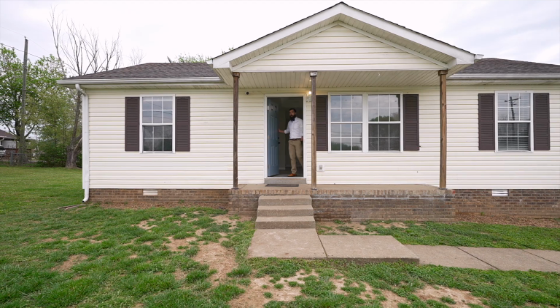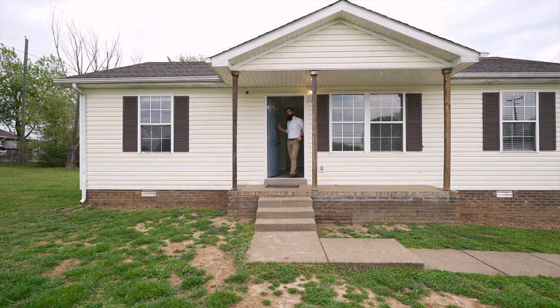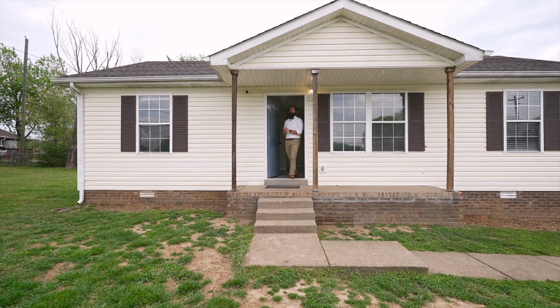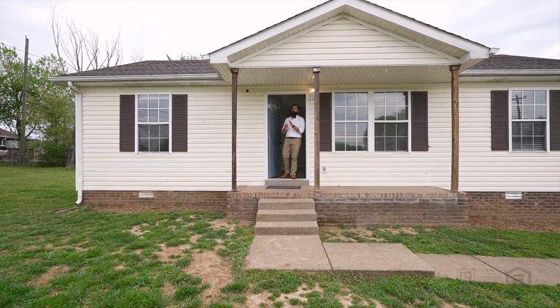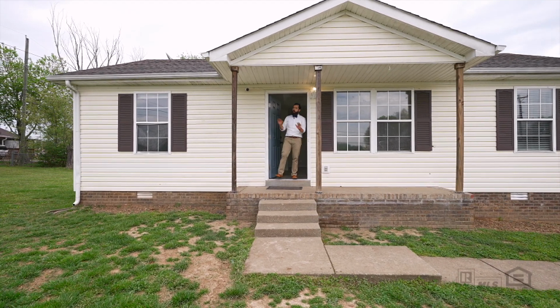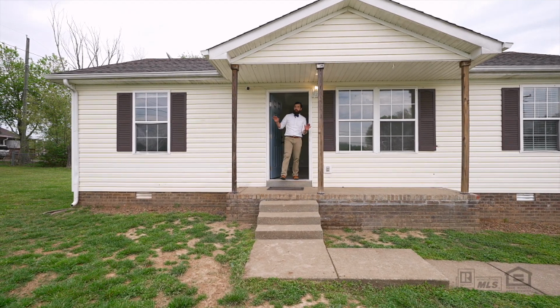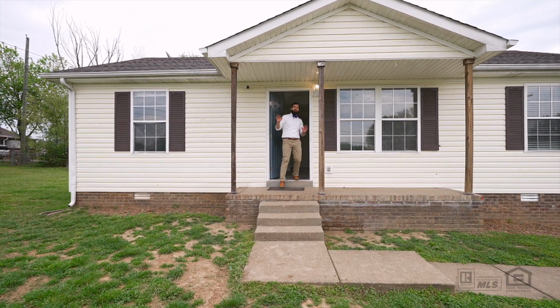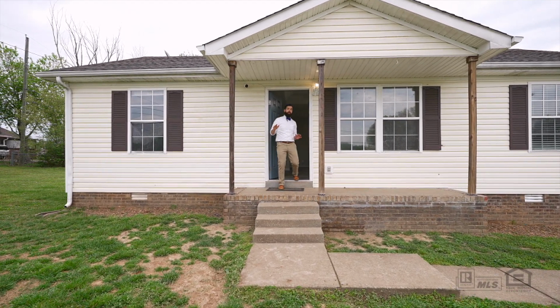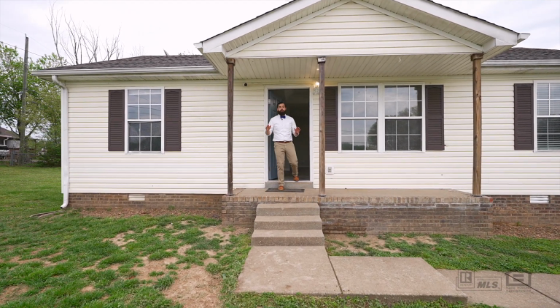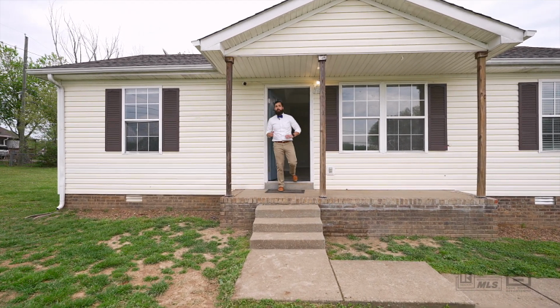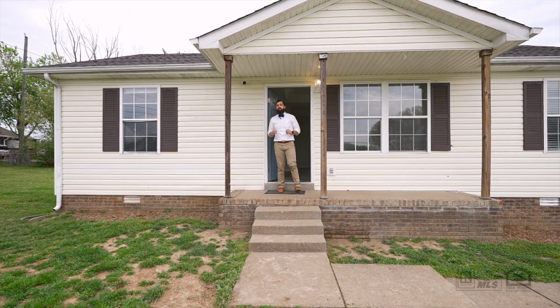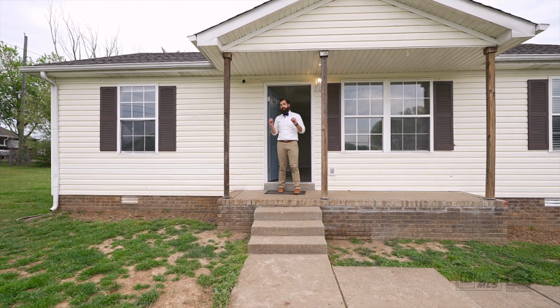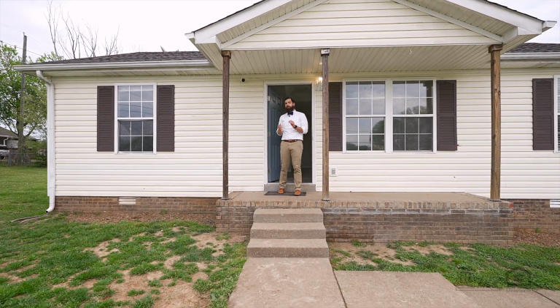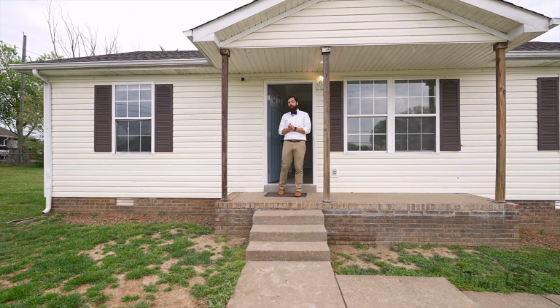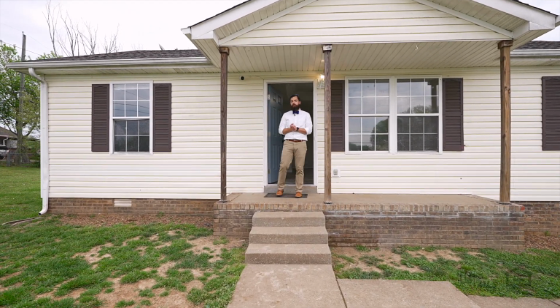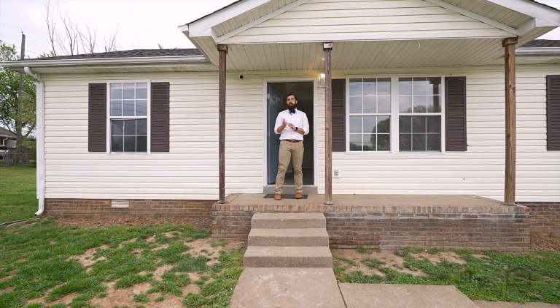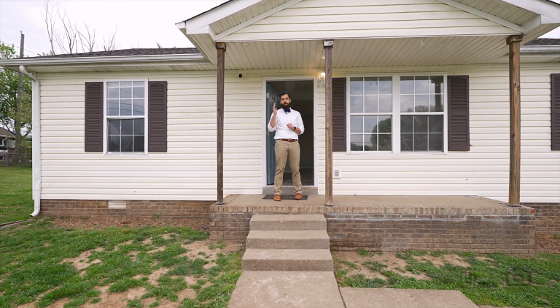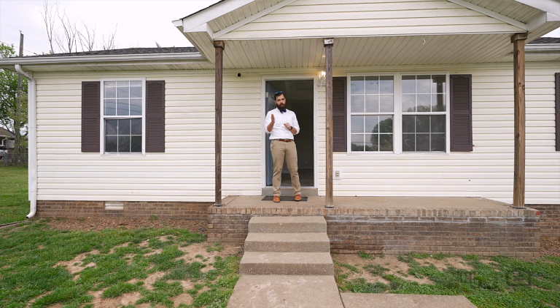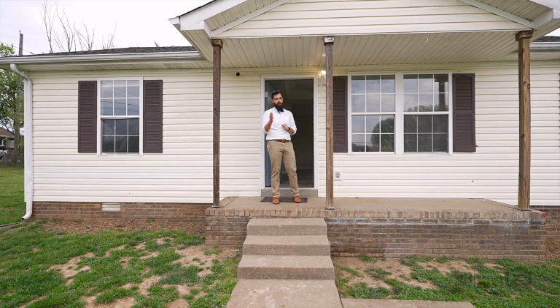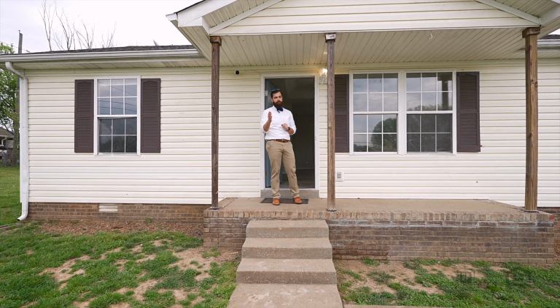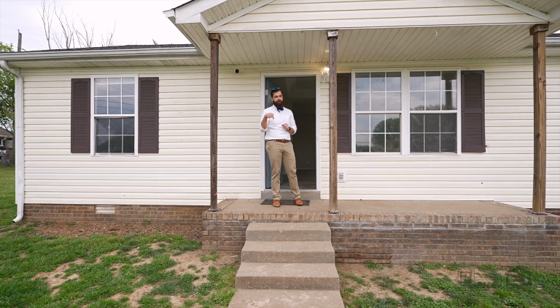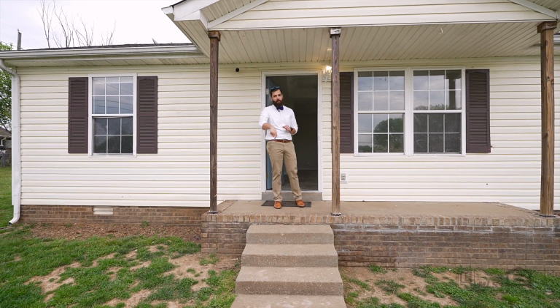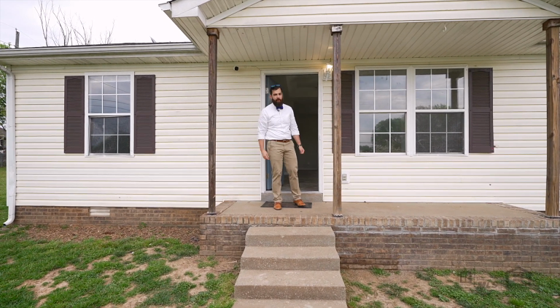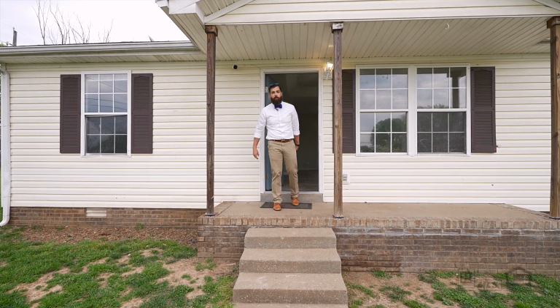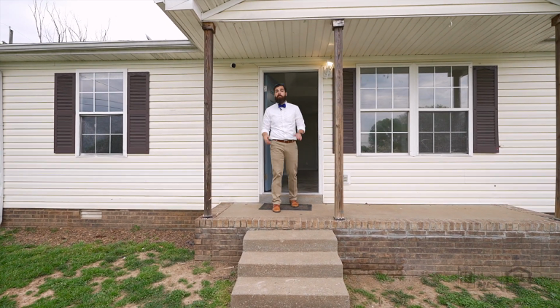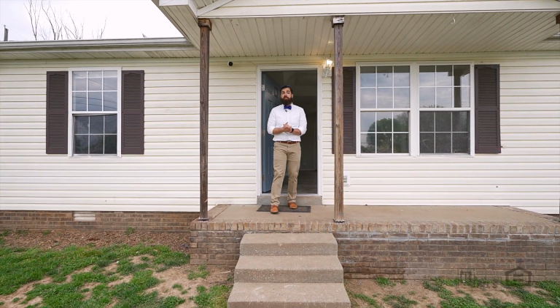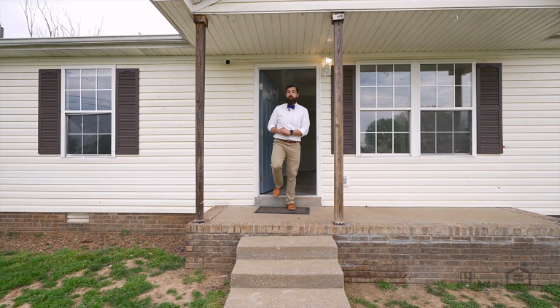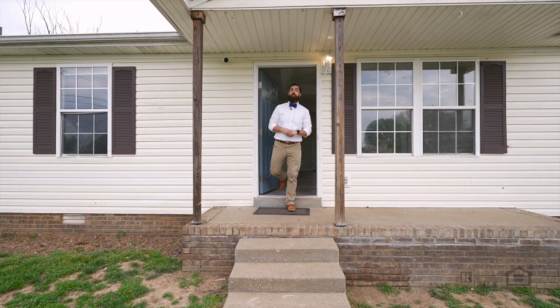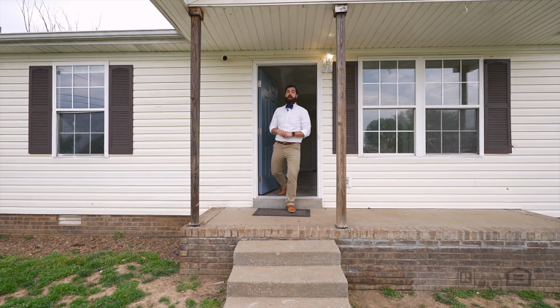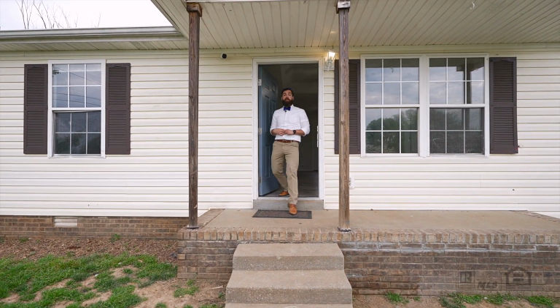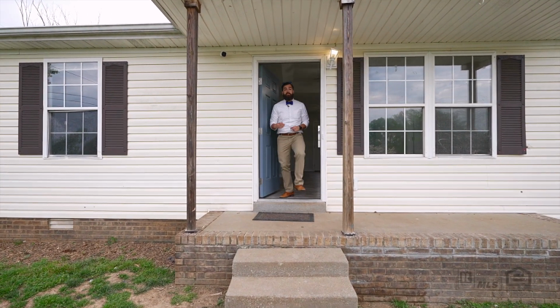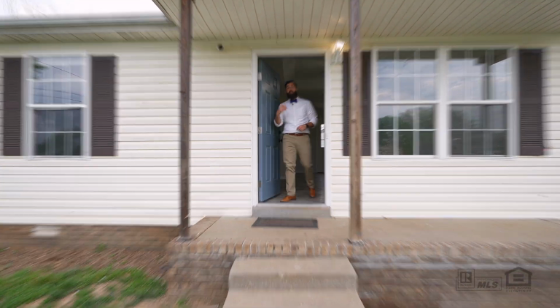Are you looking for an all-ranch, three-bedroom, two-bath here in Sango with no HOA? Well, I've got the one for you. Welcome to 703 Acorn Drive. Let's go take a look.